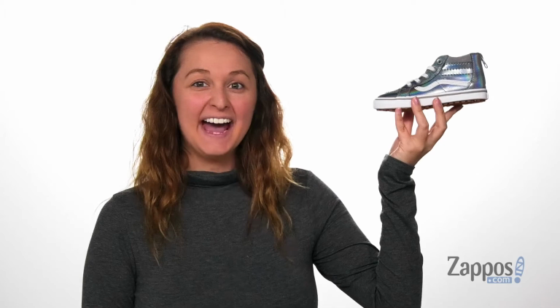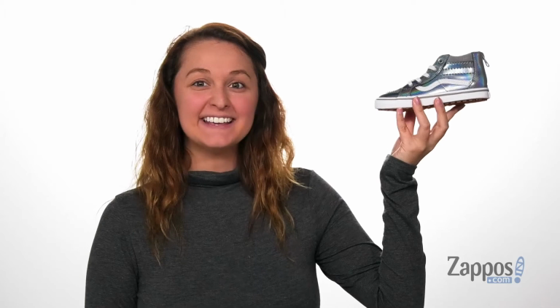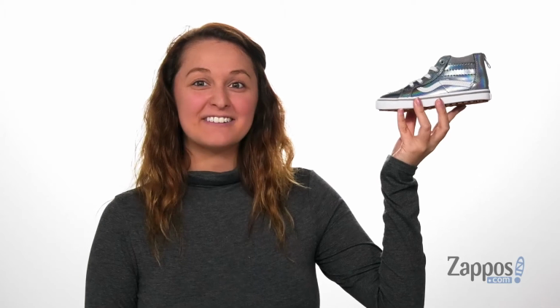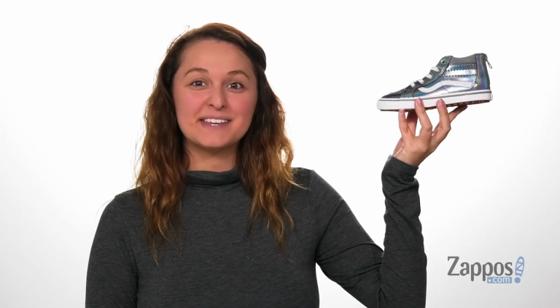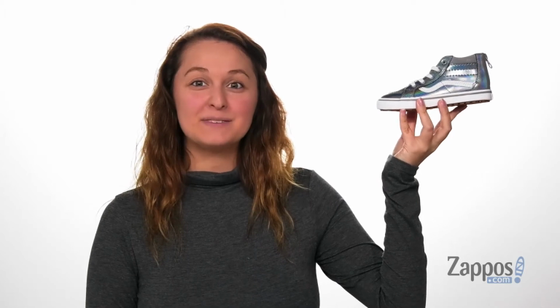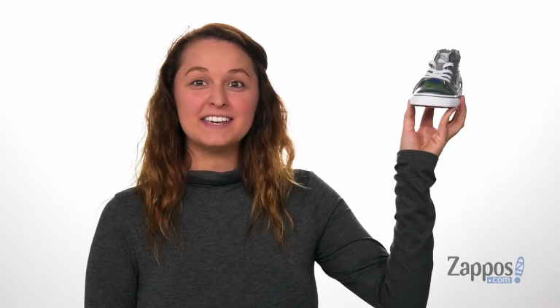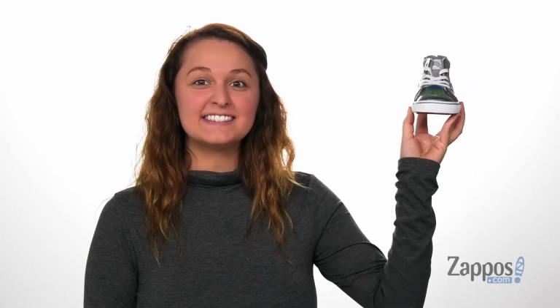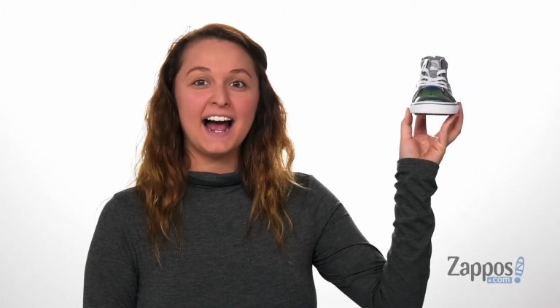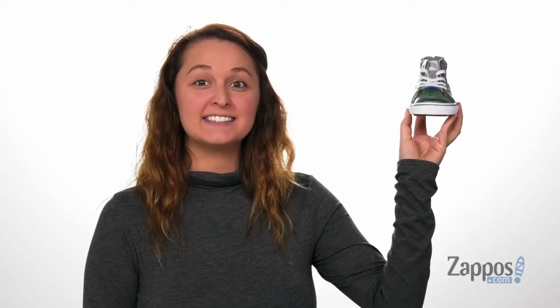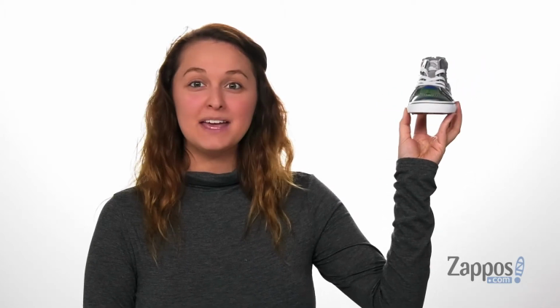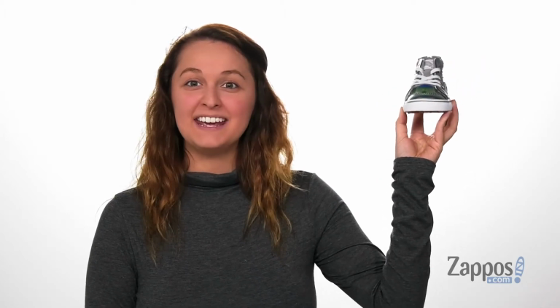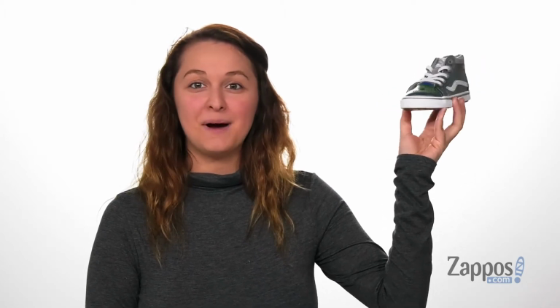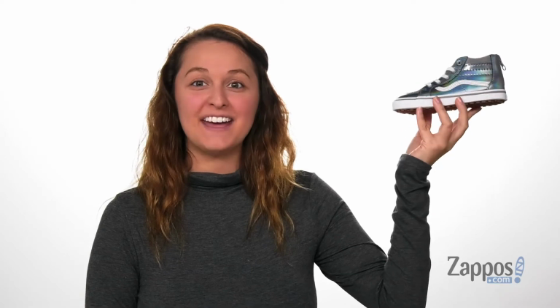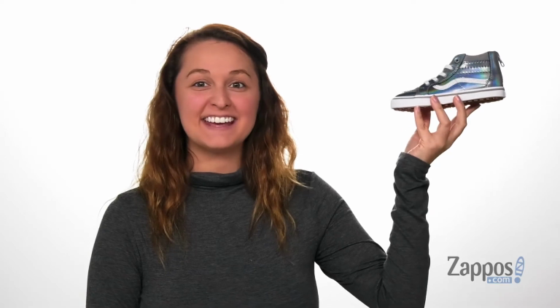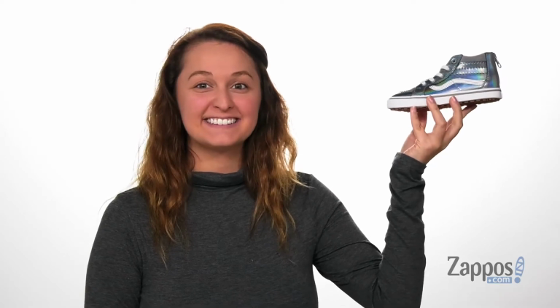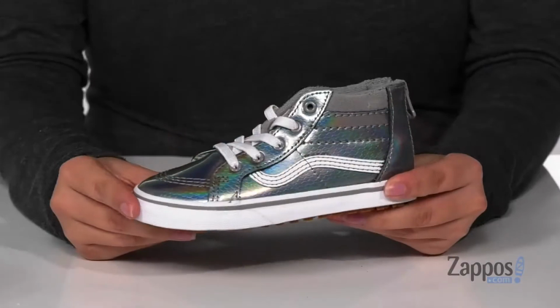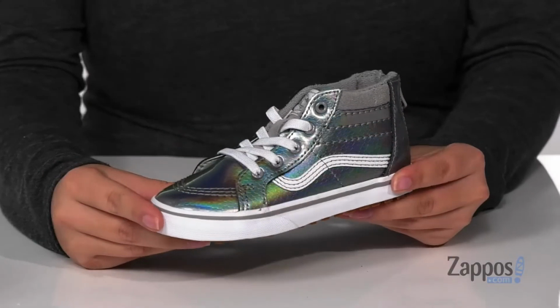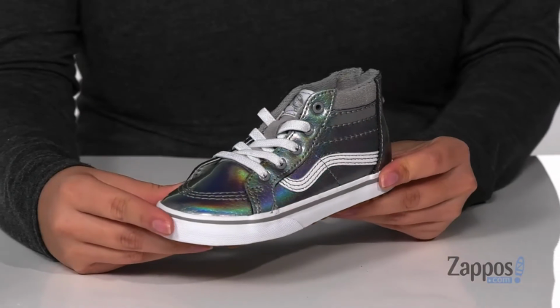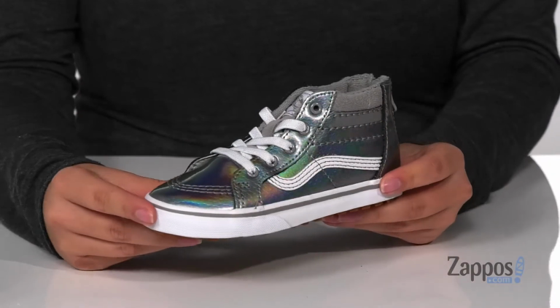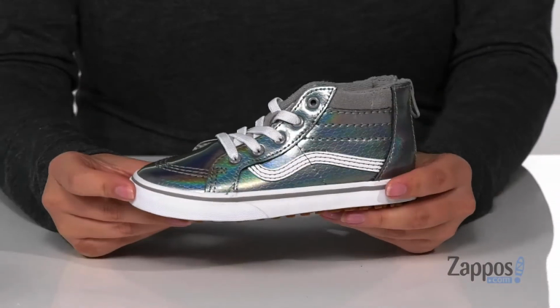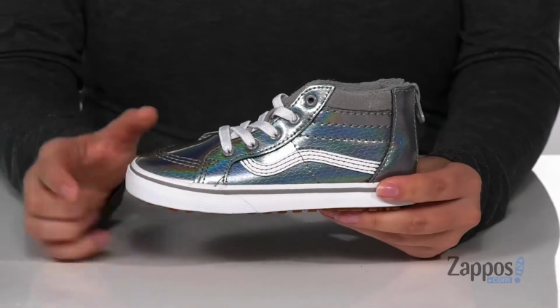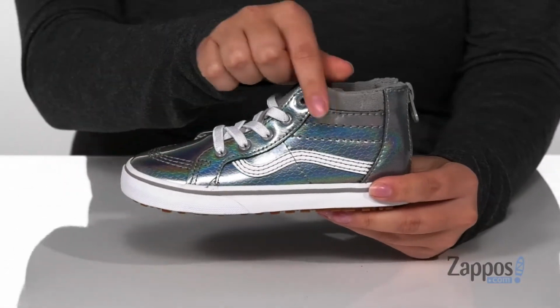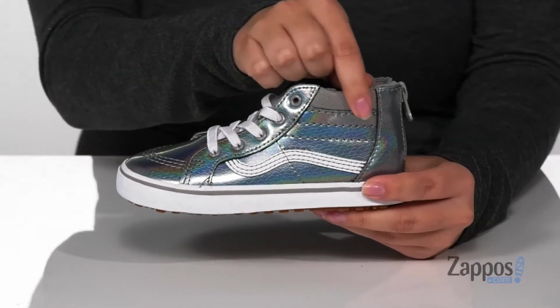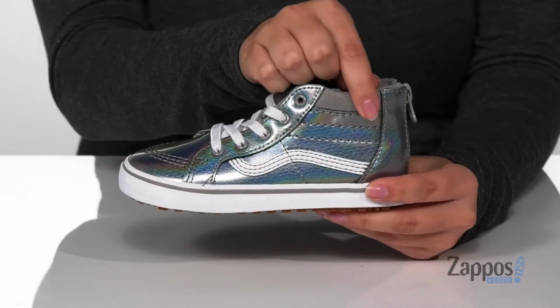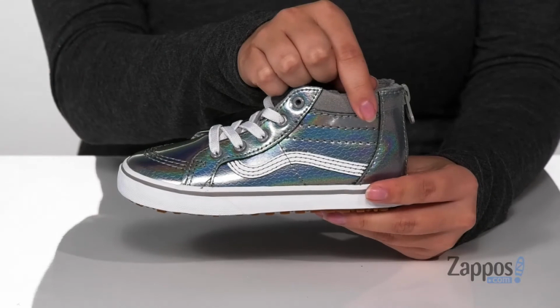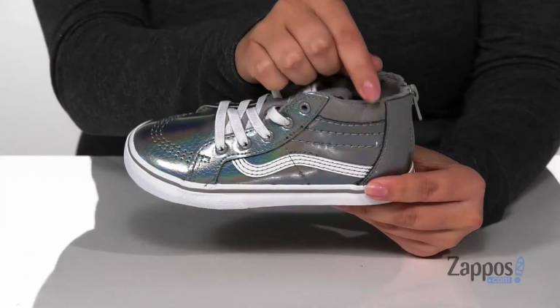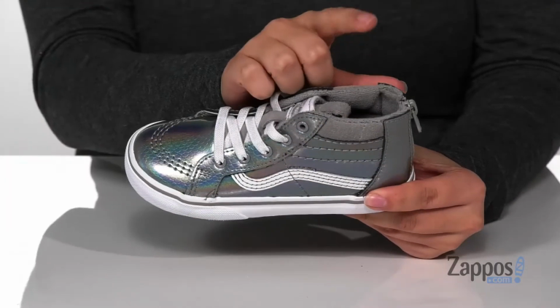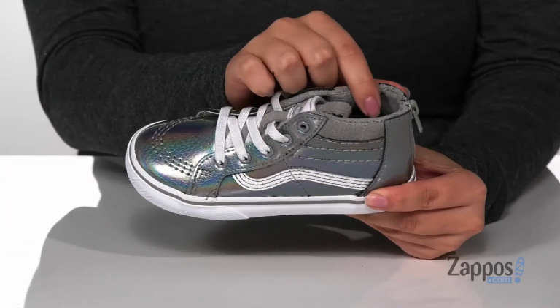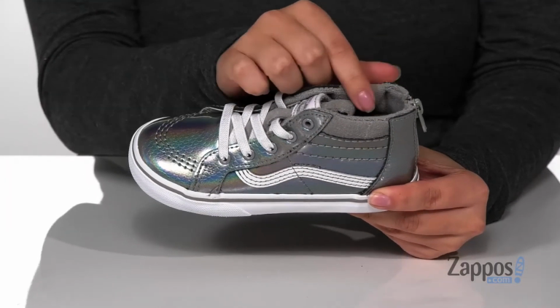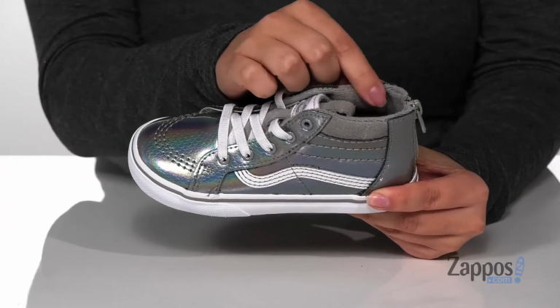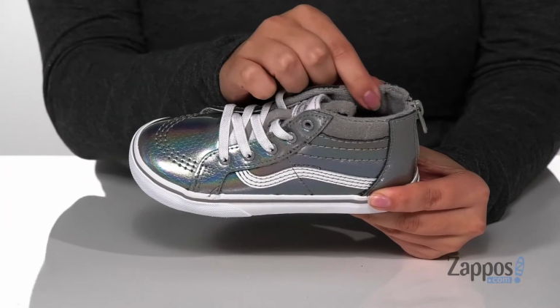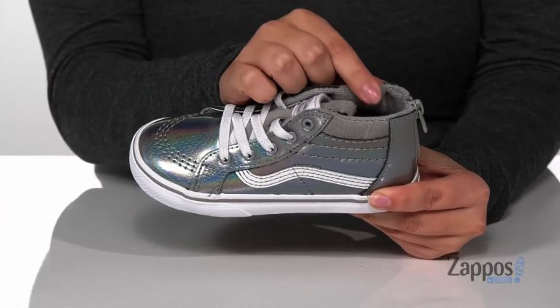Hey y'all, it's Katerina from Zappos, and this is the SK8-Hi Zip MTE by Vans Kids. These high-top sneakers have a very shiny upper with a really cool design on it. The inner lining is textile with cushioning around the collar.